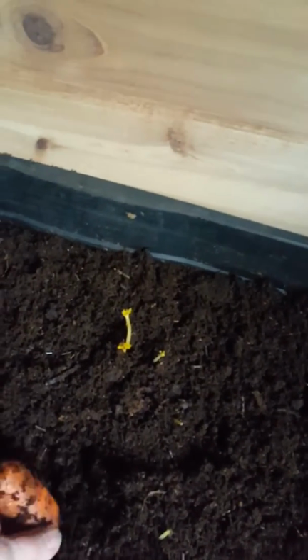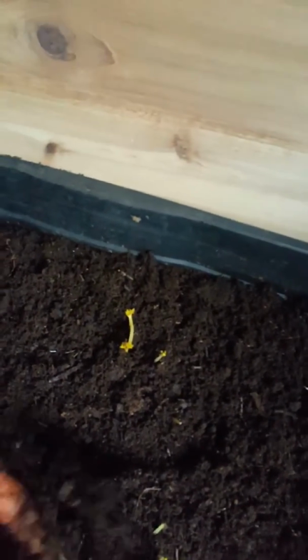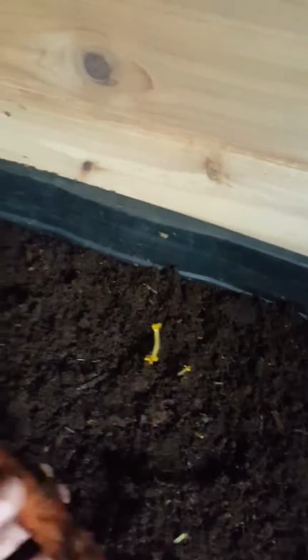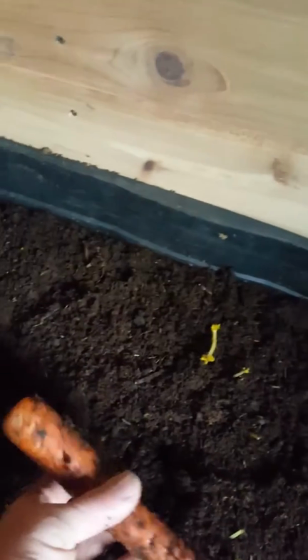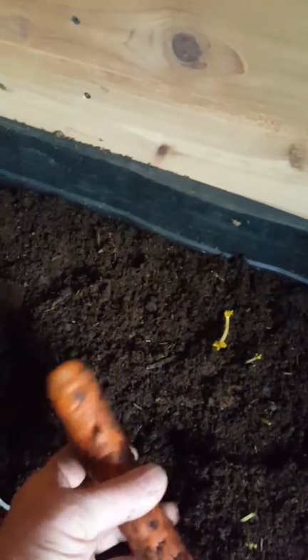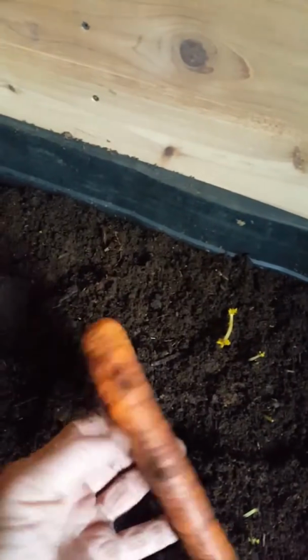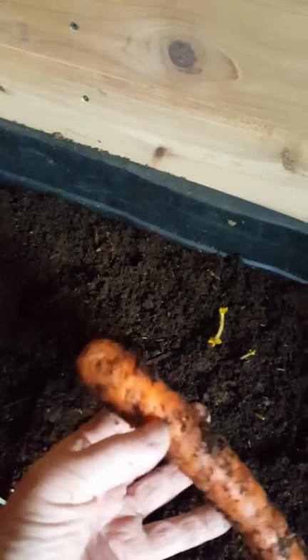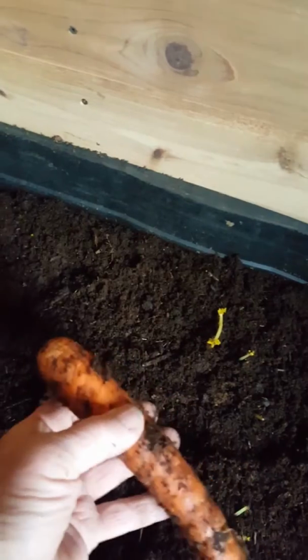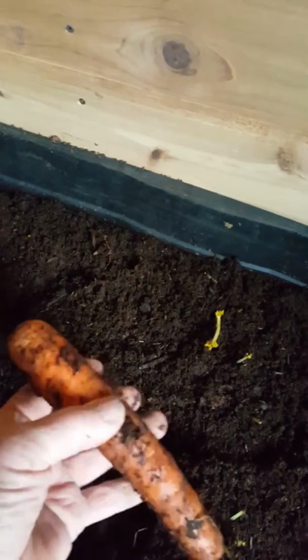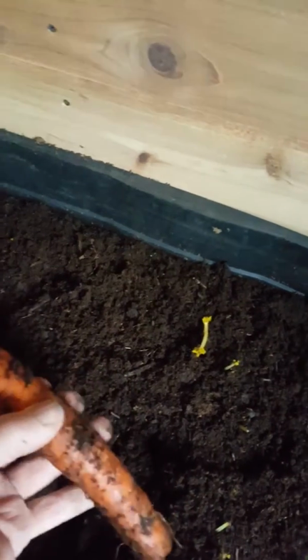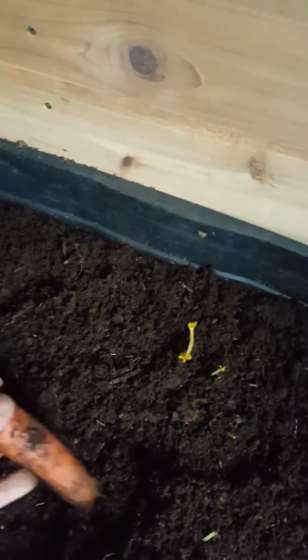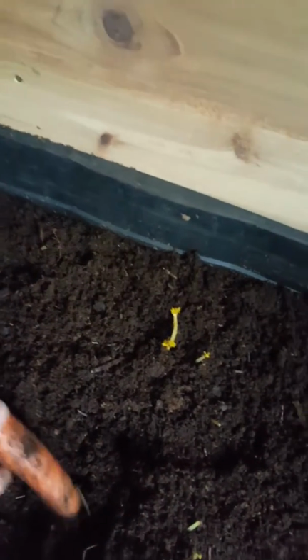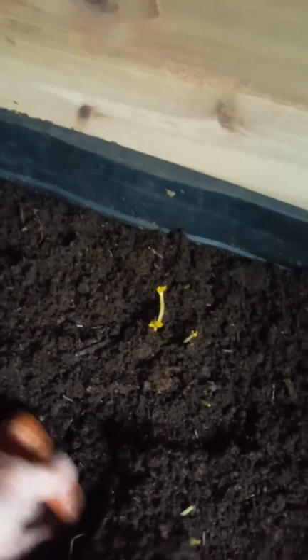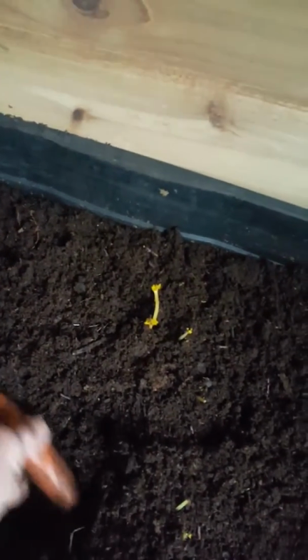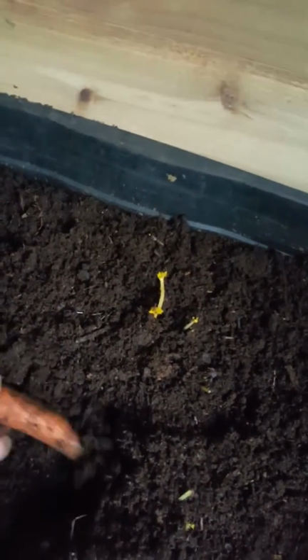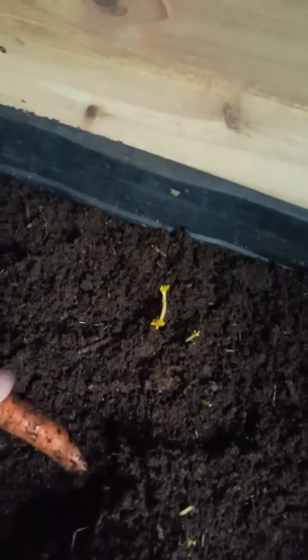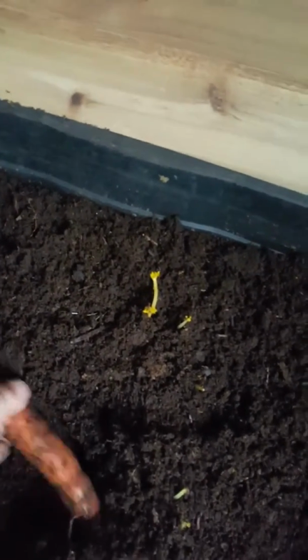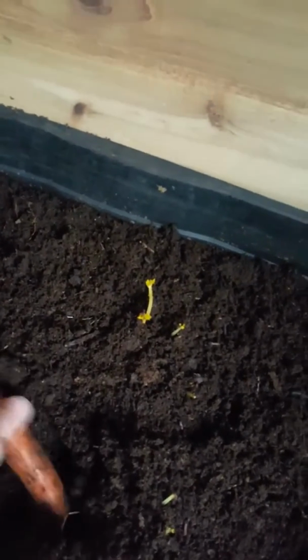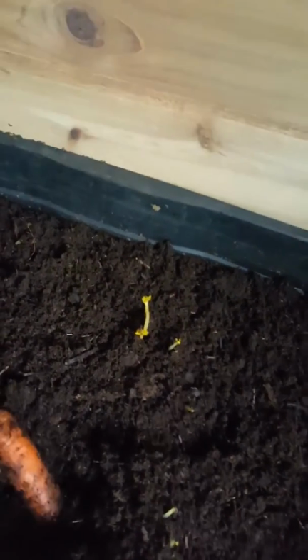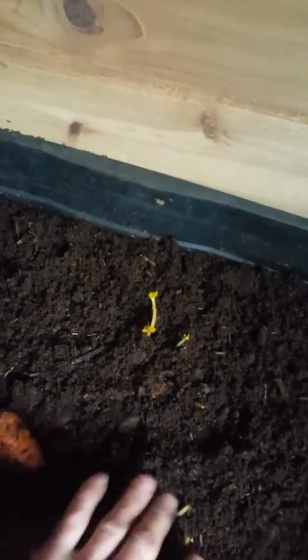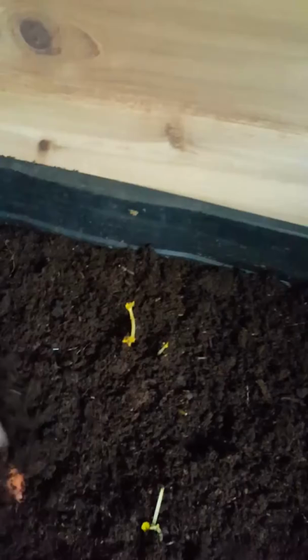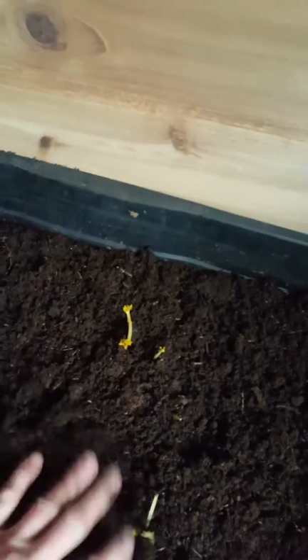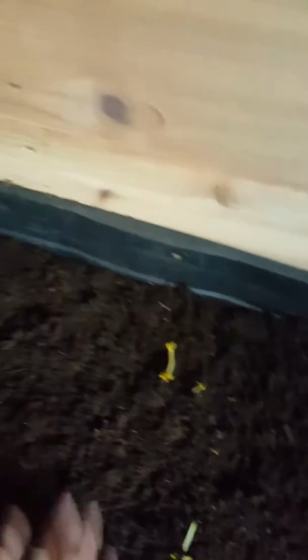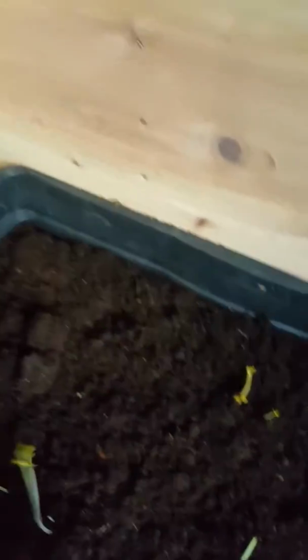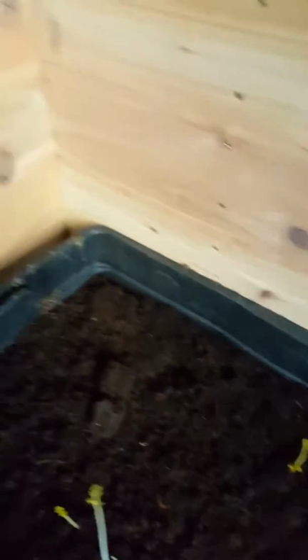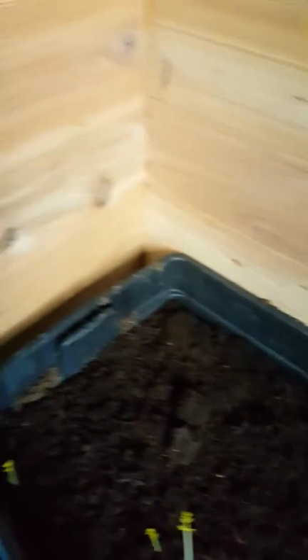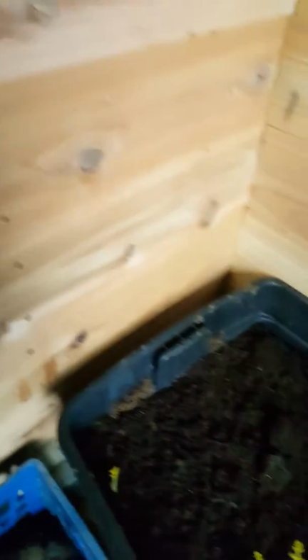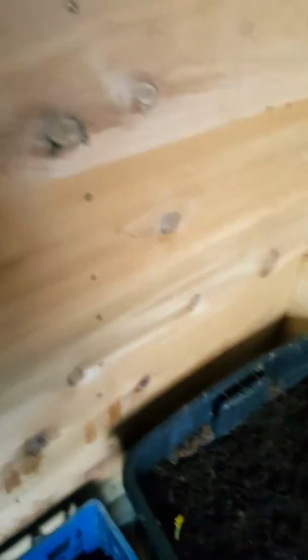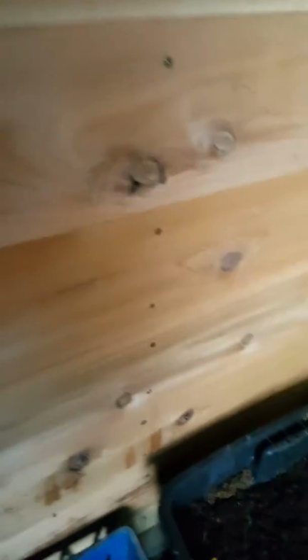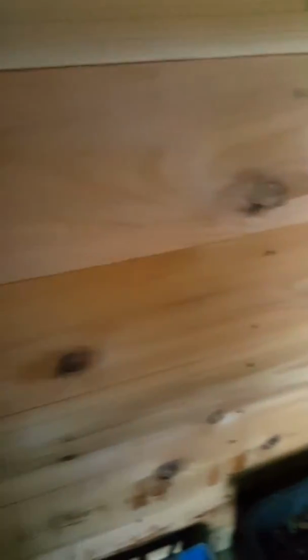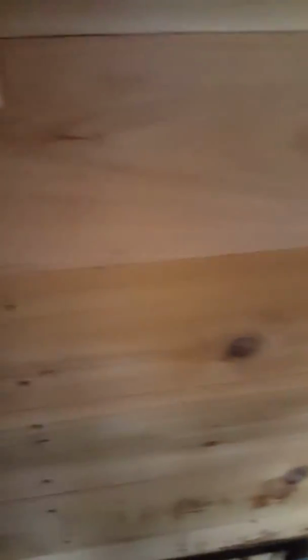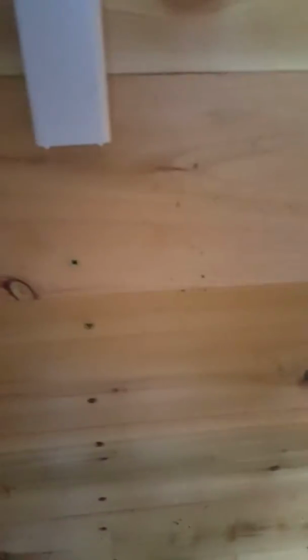They are keeping very well, they're very solid yet. I've lined the inside of this with cedar so it doesn't rot.